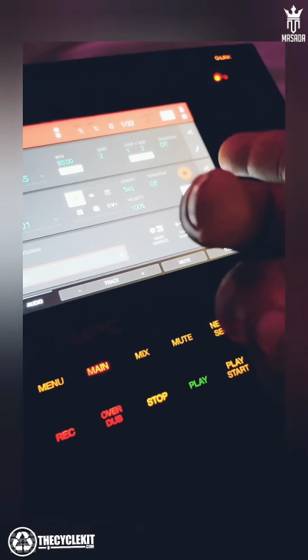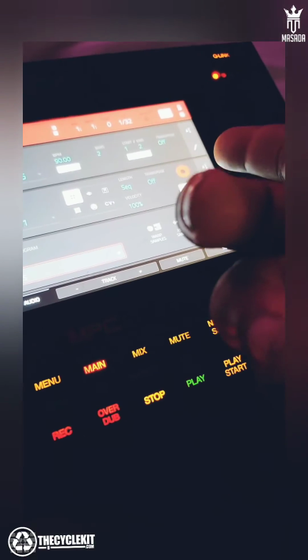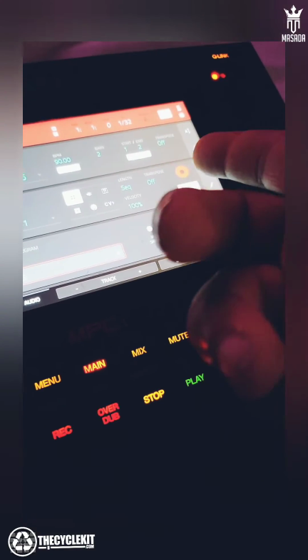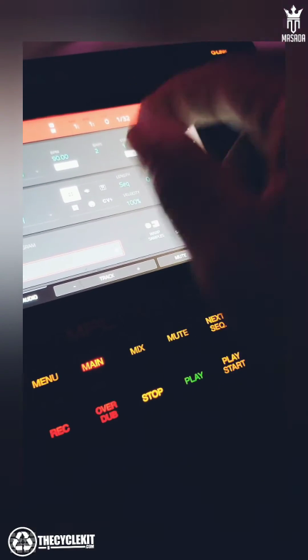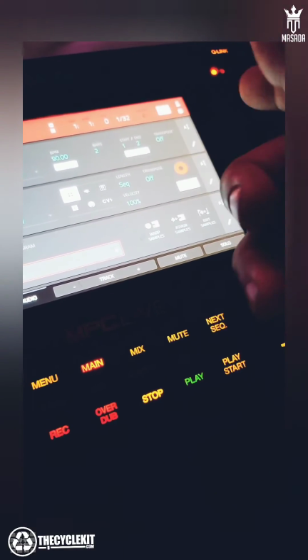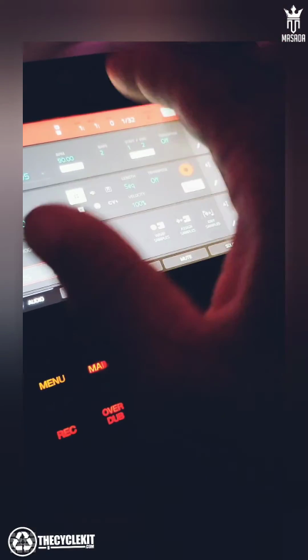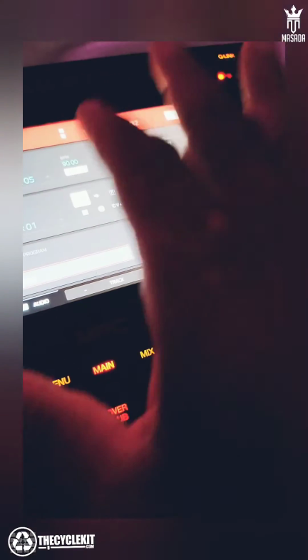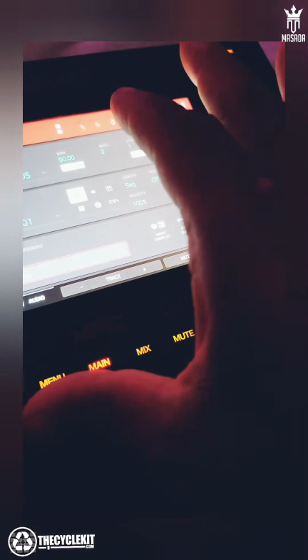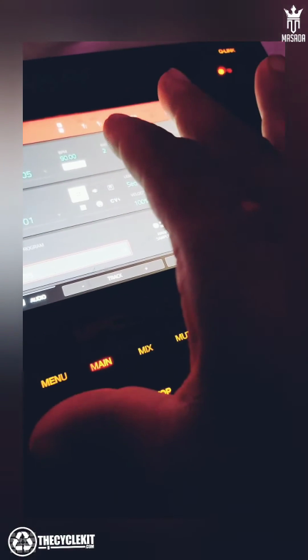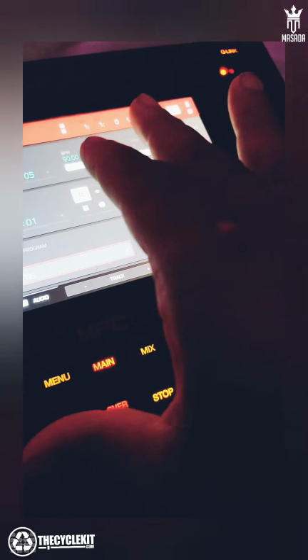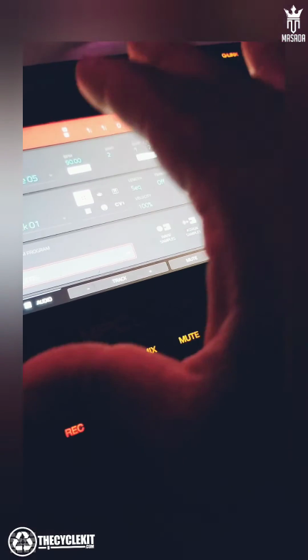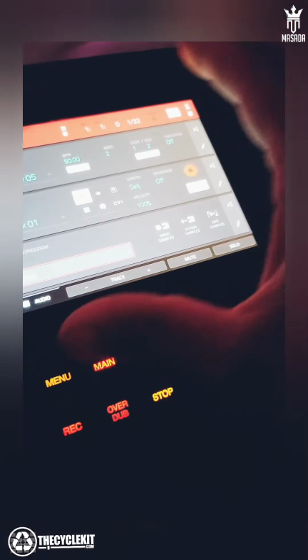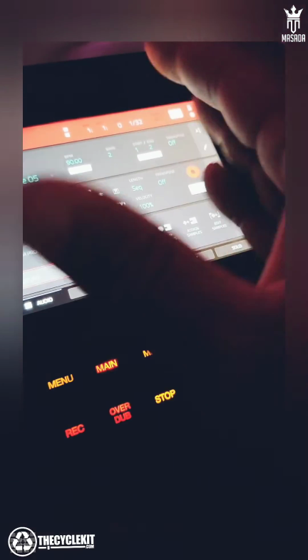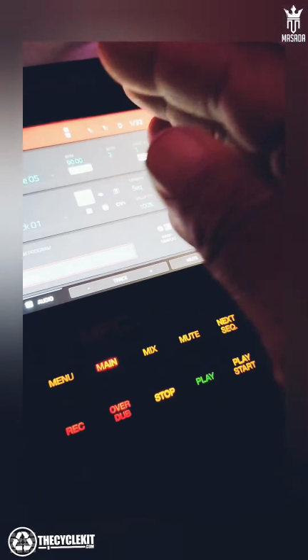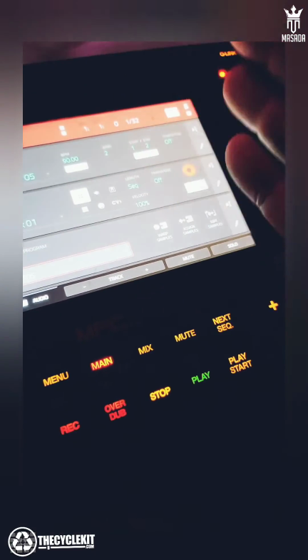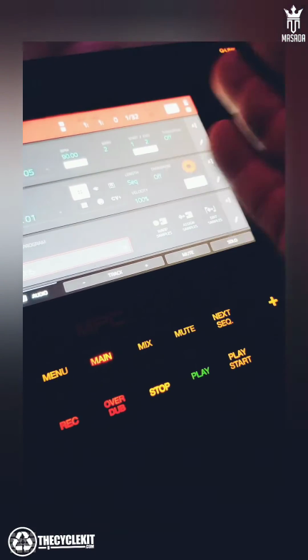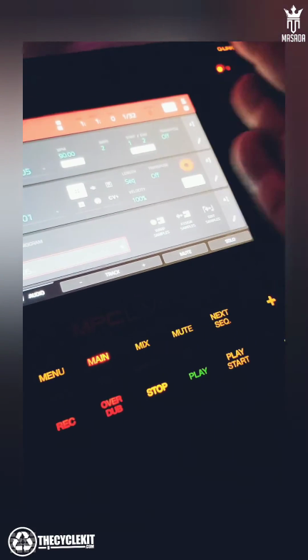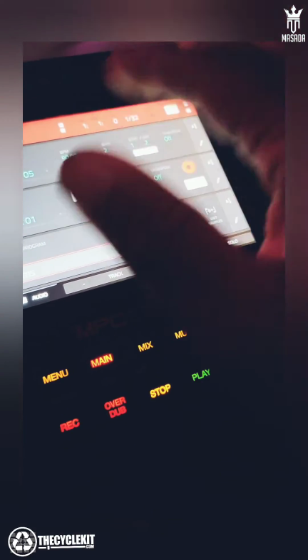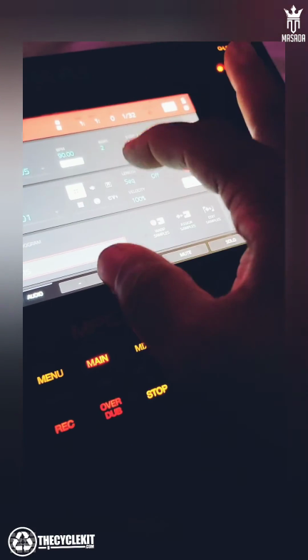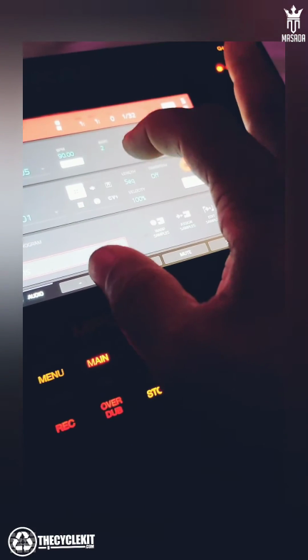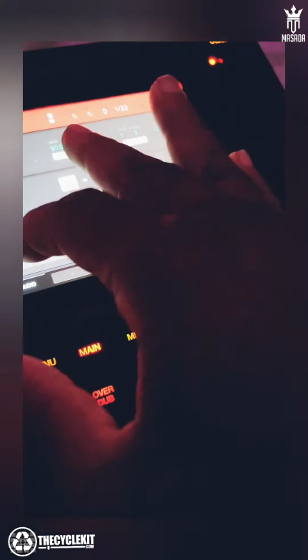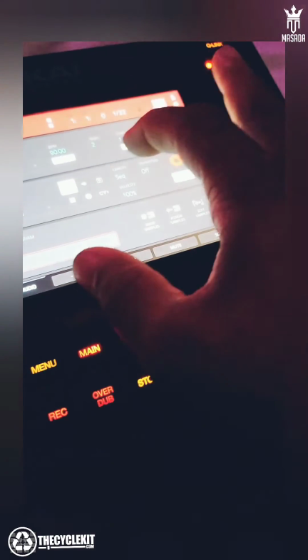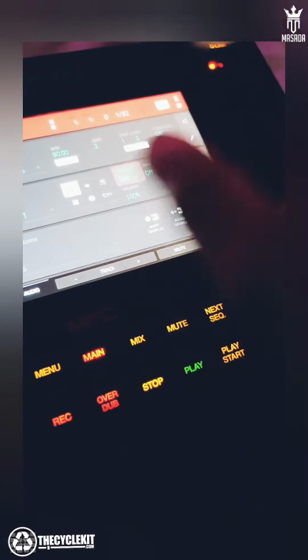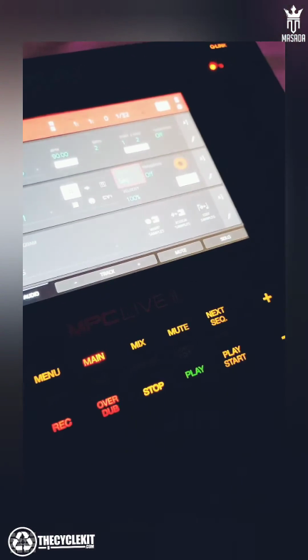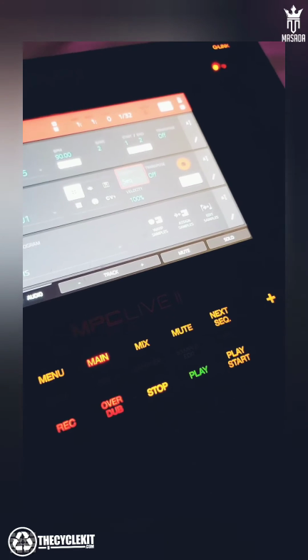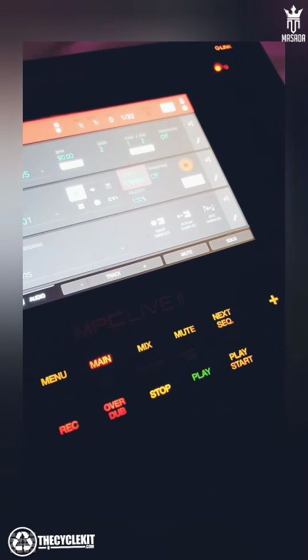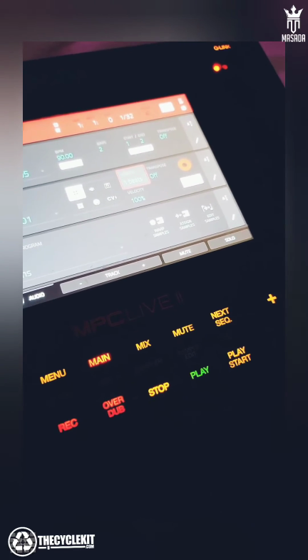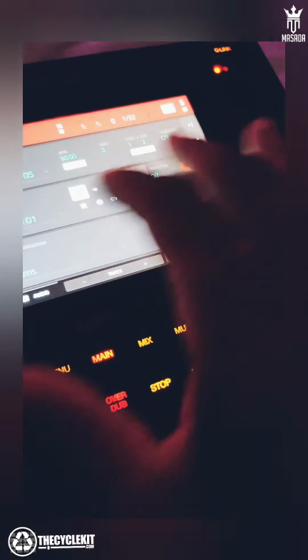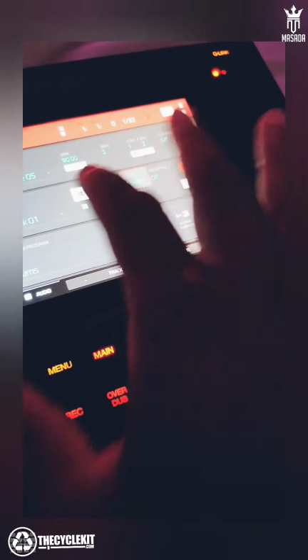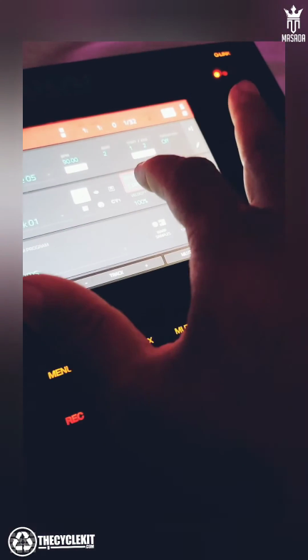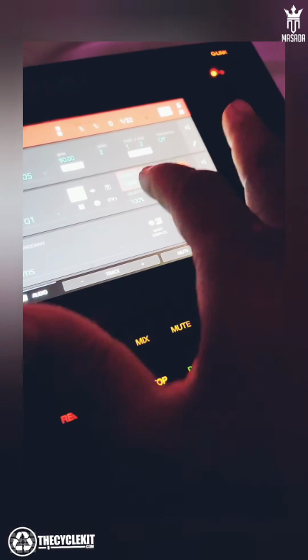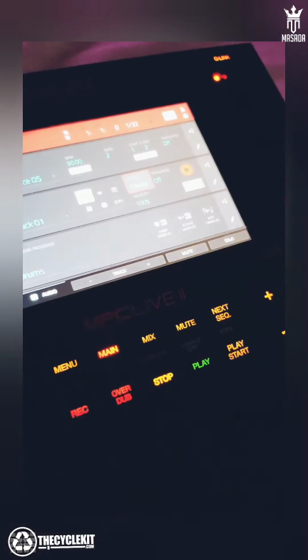I'm going to show you a trick that I always use, because I find that this adds a nice little feel, a swing, naturally. So basically I'm going to take this here and I'm going to put that on one beat.